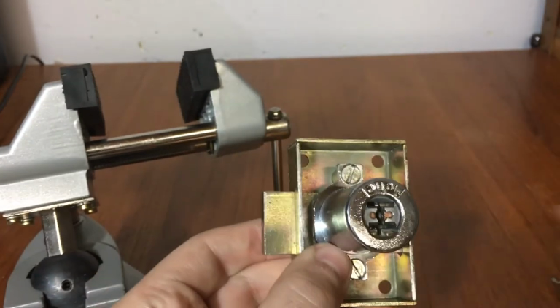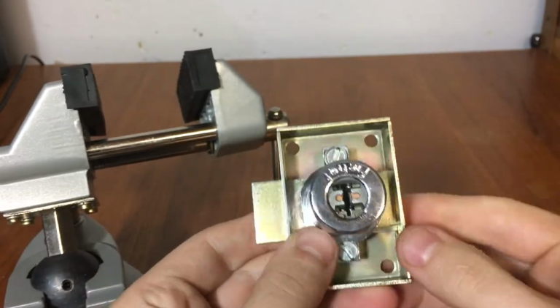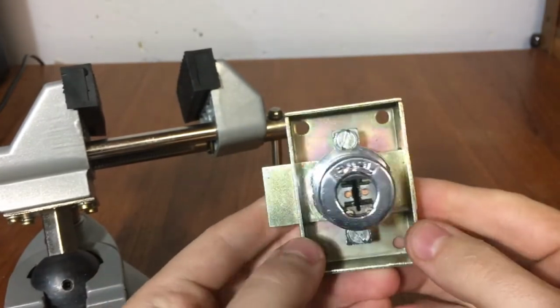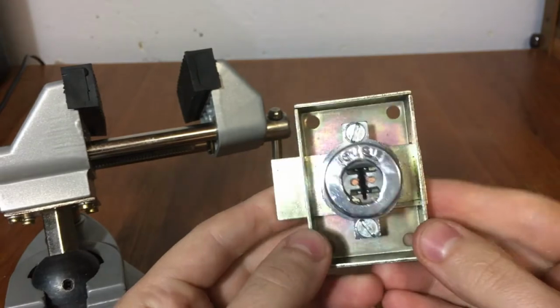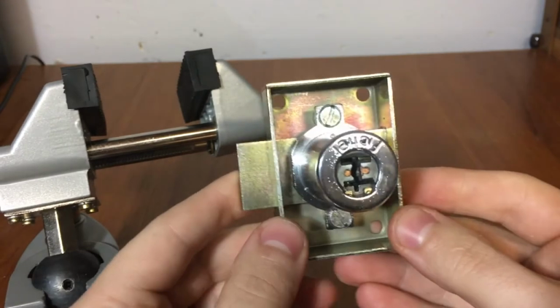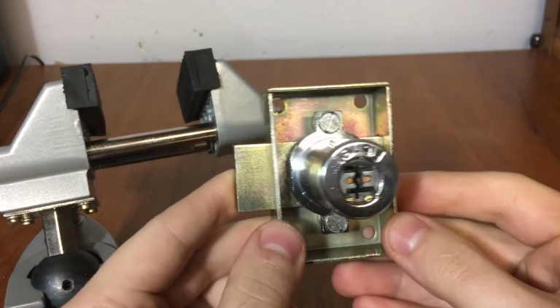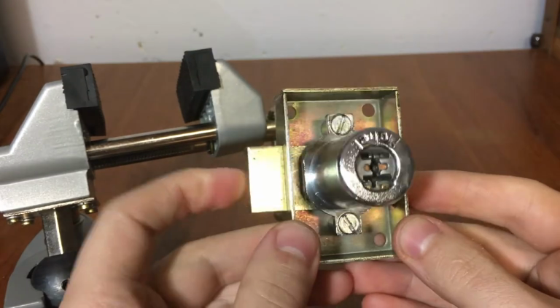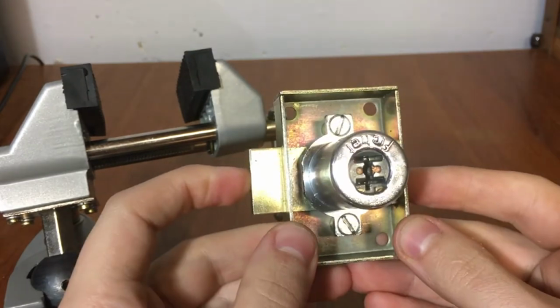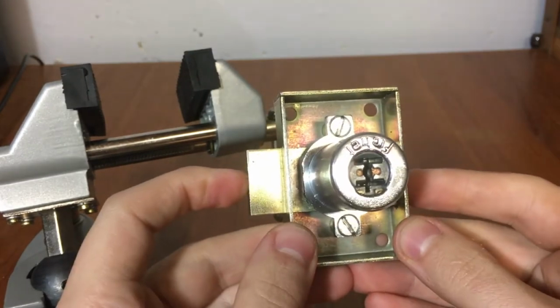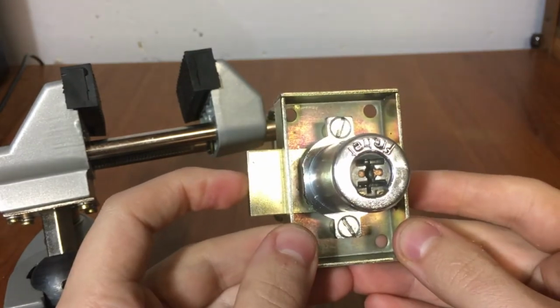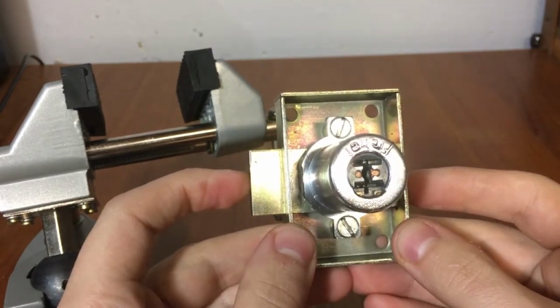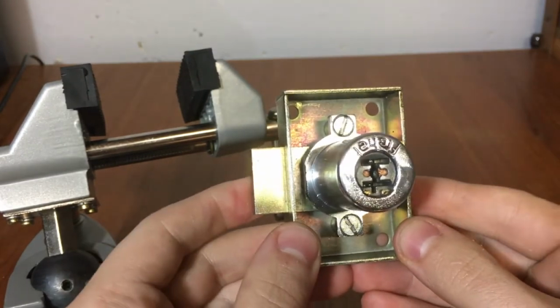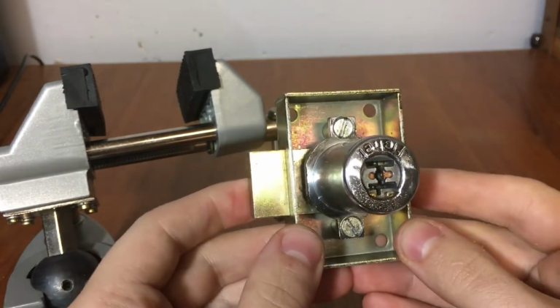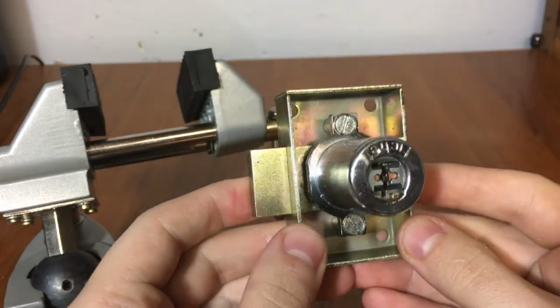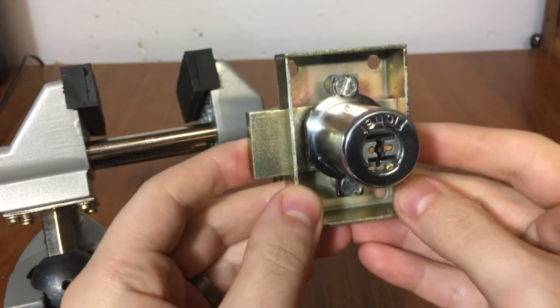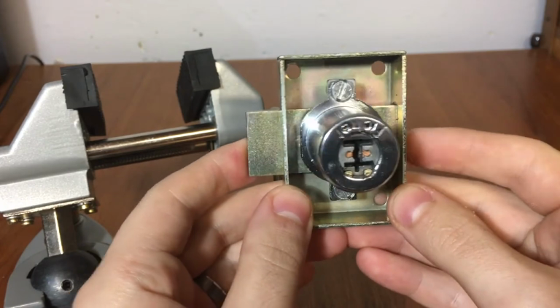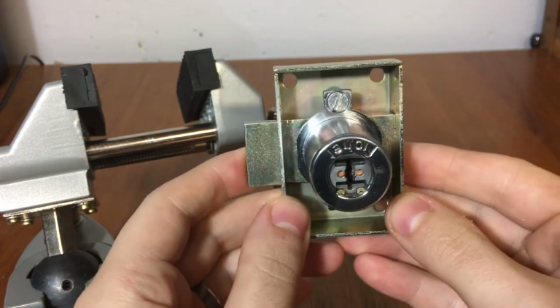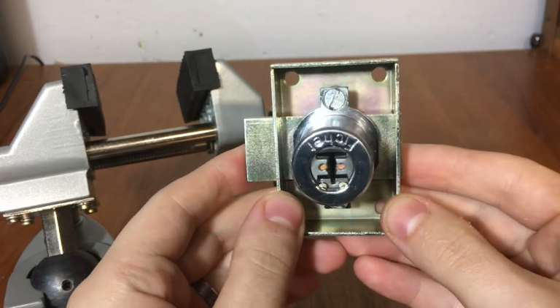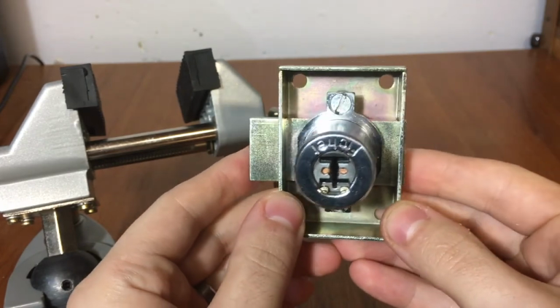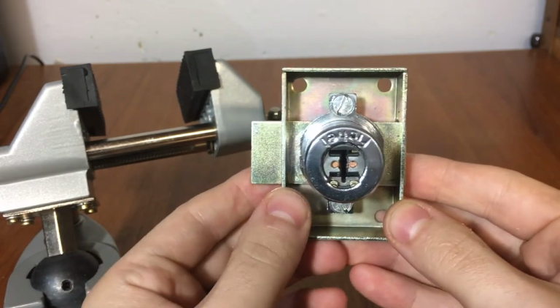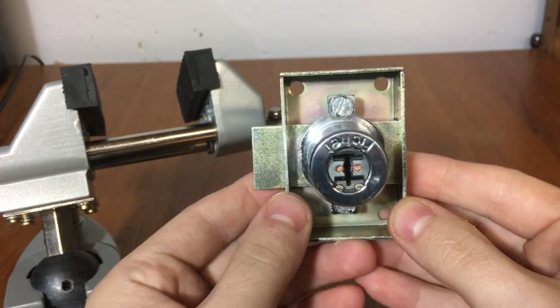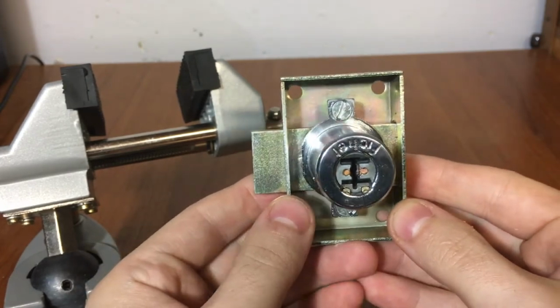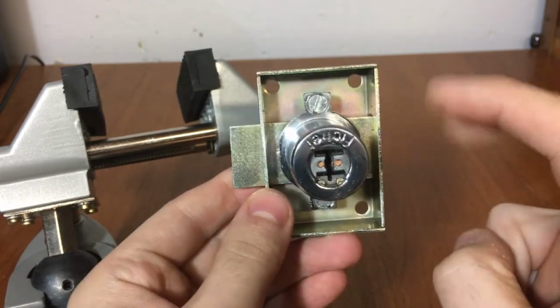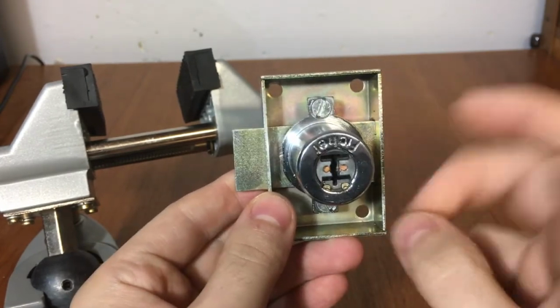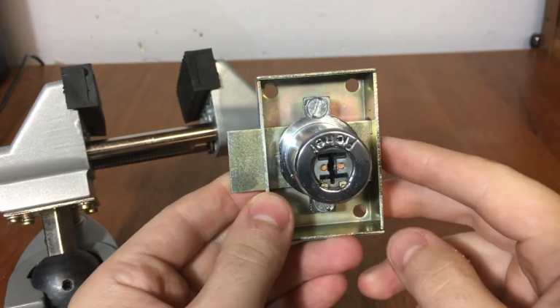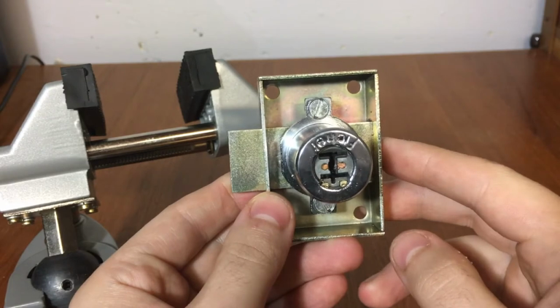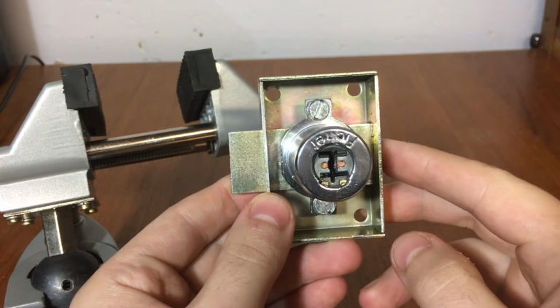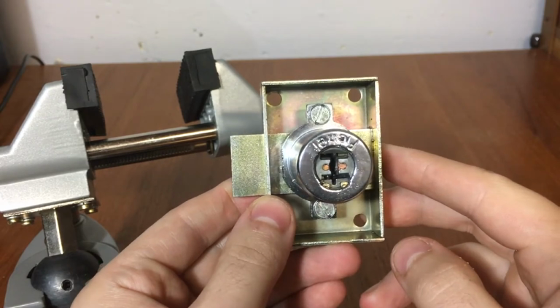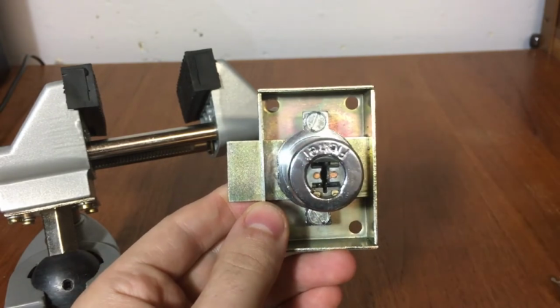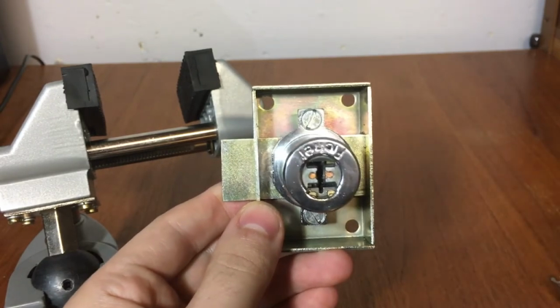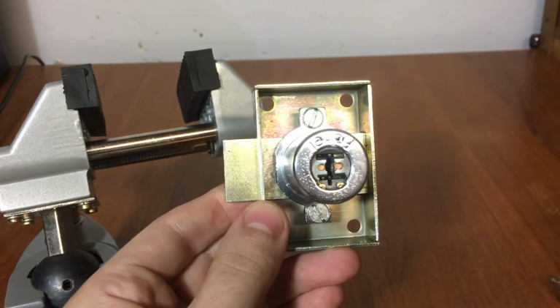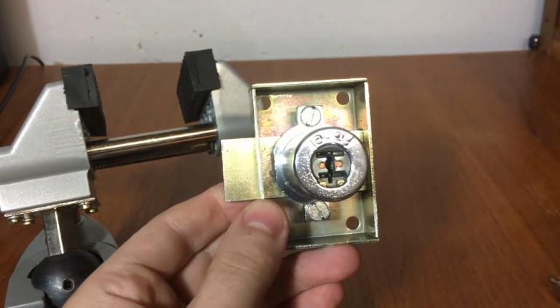I'm going to do a partial gut on this before I pick it to show you how it works, and we can talk about what's fun about this lock — how easy it is to sort of progressive pin it, if you will. So I'll be right back and I'll have it partially gutted.